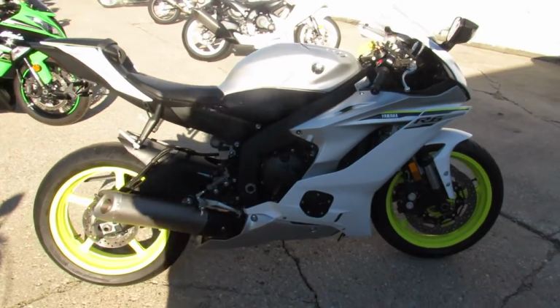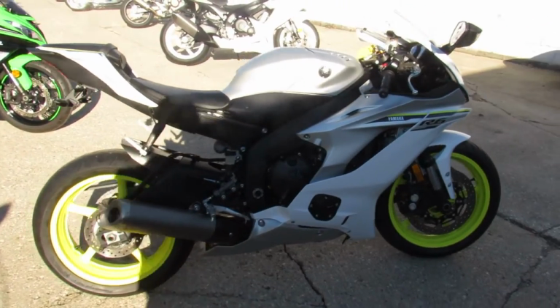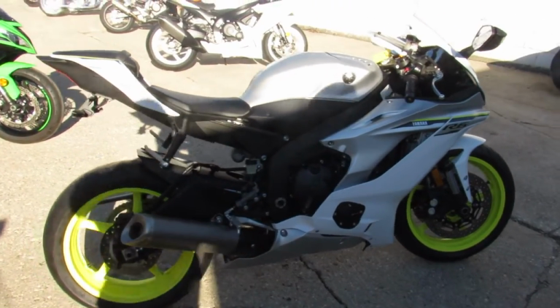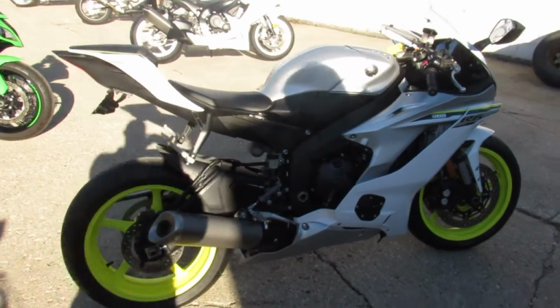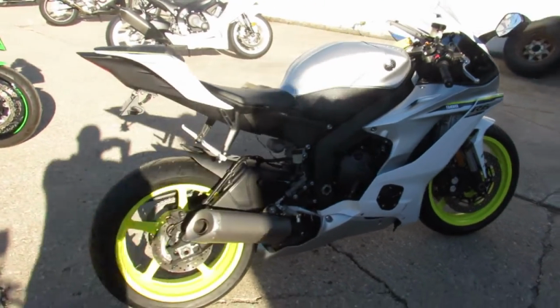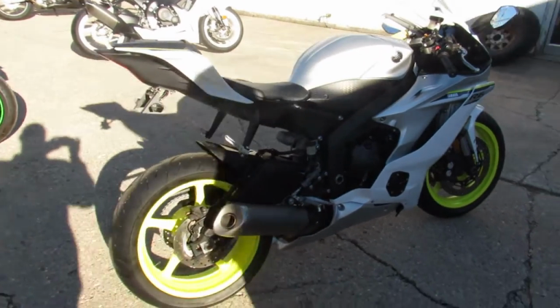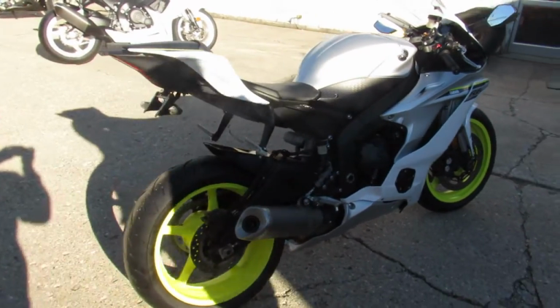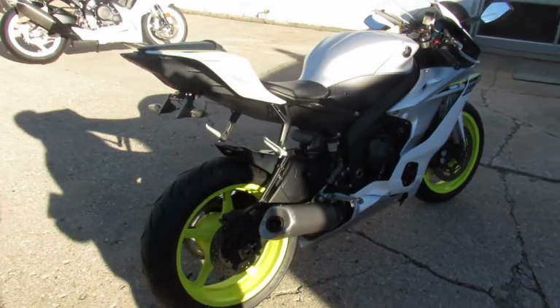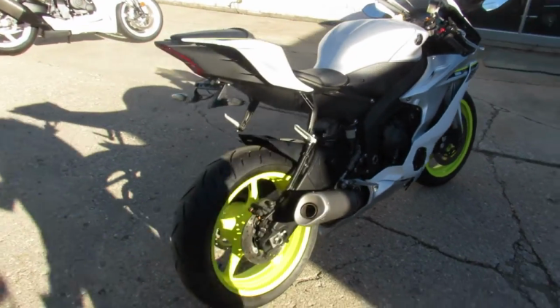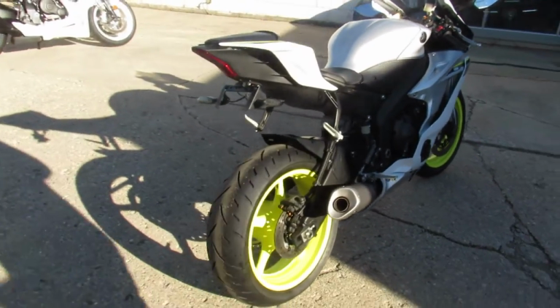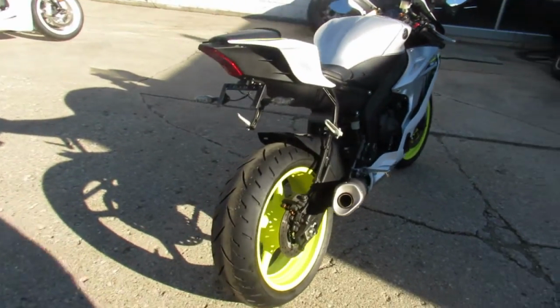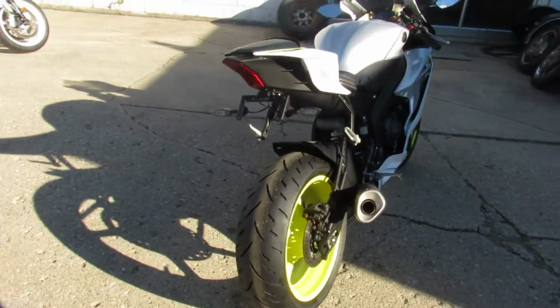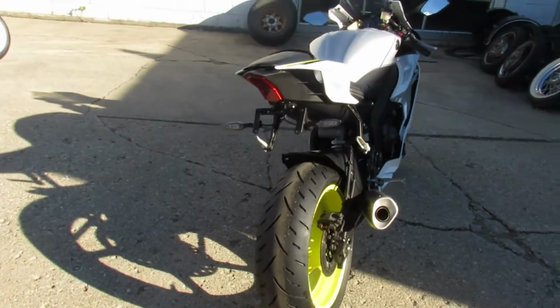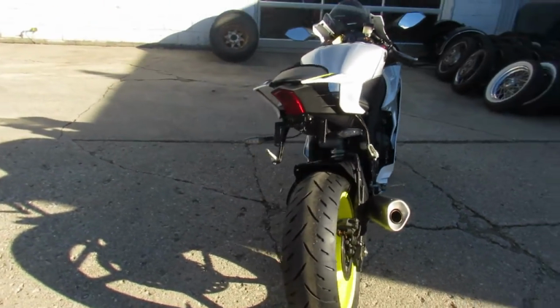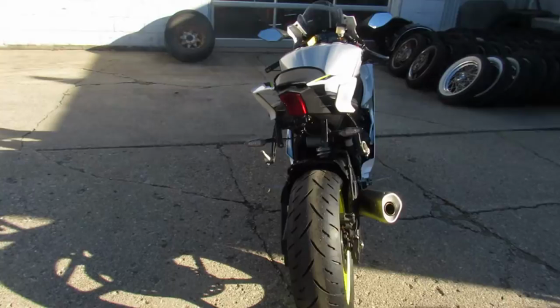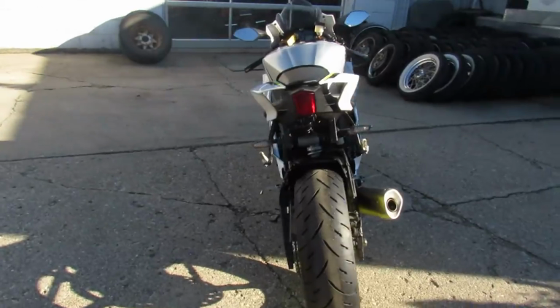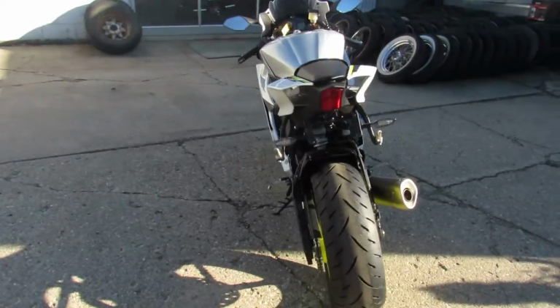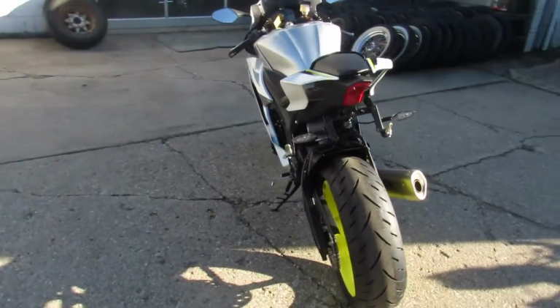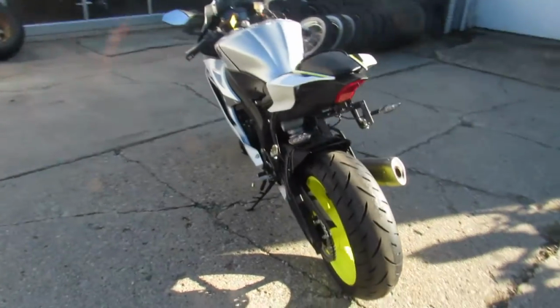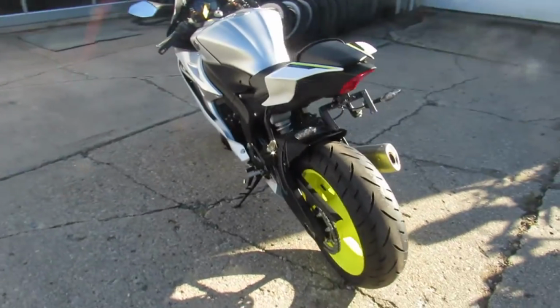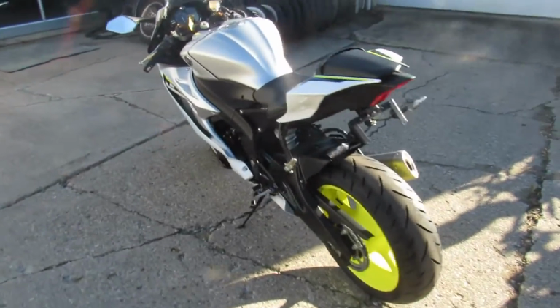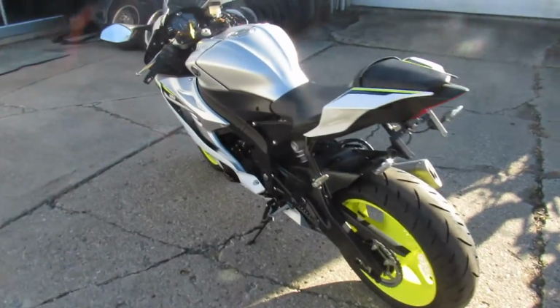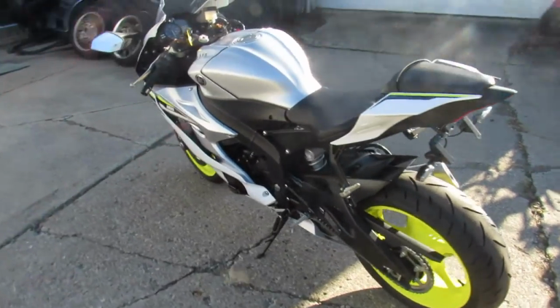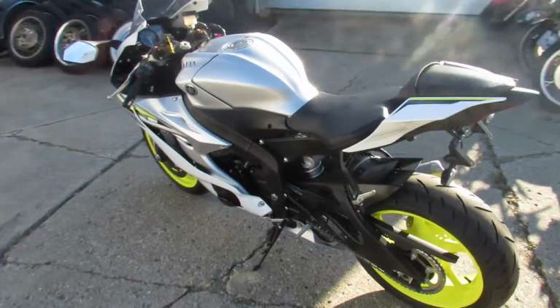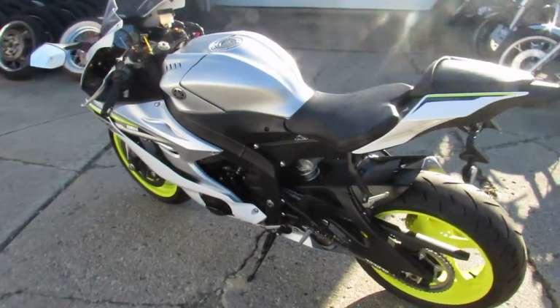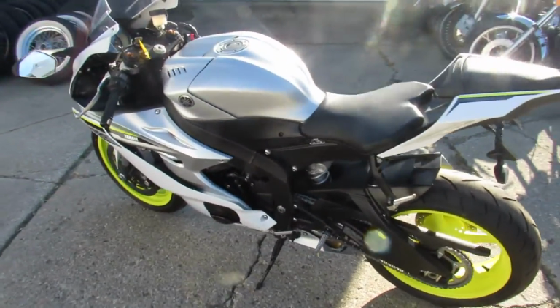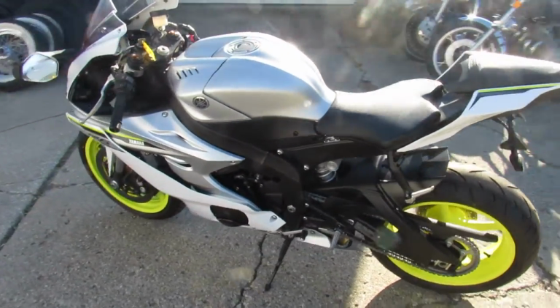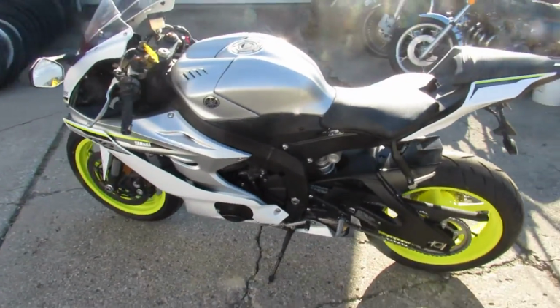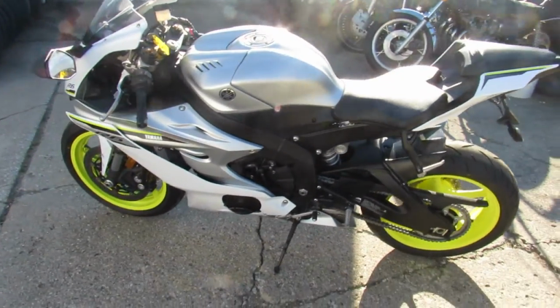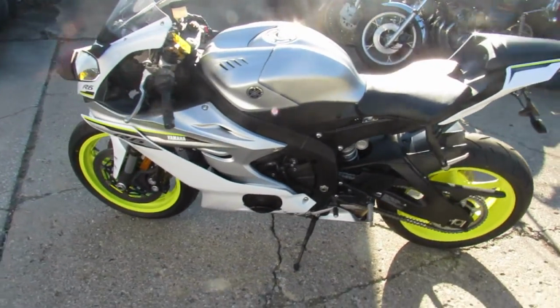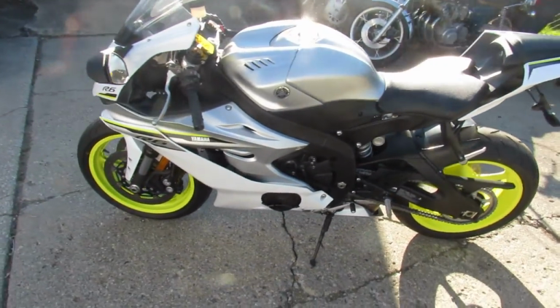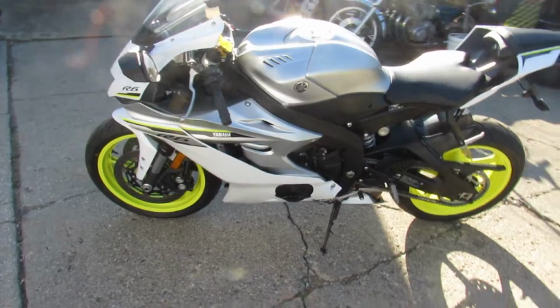Hey guys, it's Approval Powersports doing some videos on our used bikes. We've got over 300 used bikes in stock. We've got a bunch of new ones coming in, so keep an eye on our website, YouTube channel, and Facebook page.